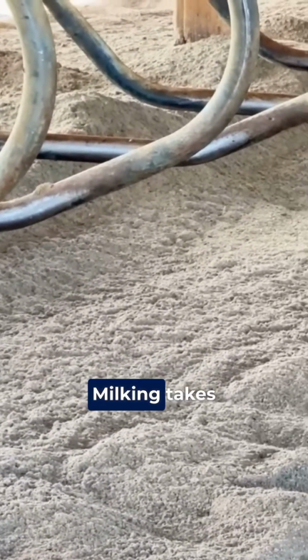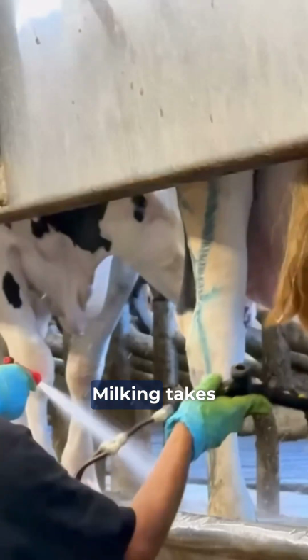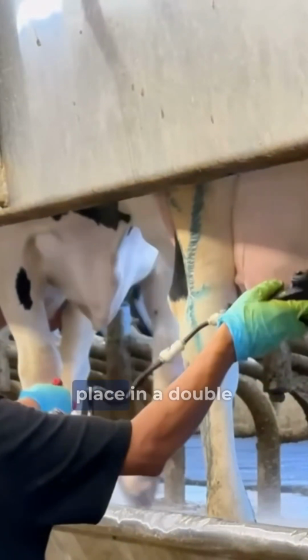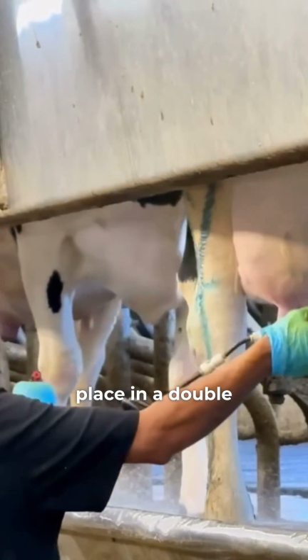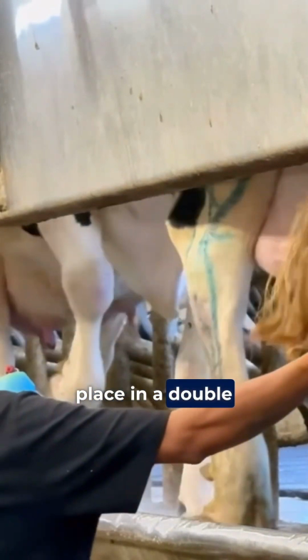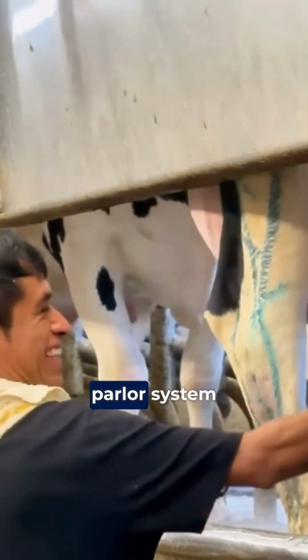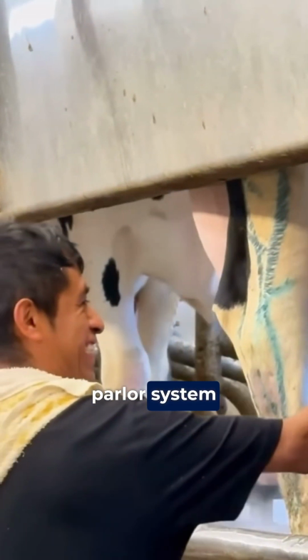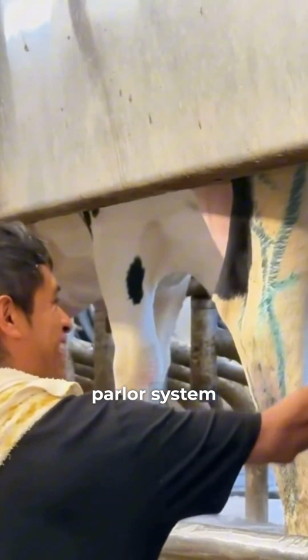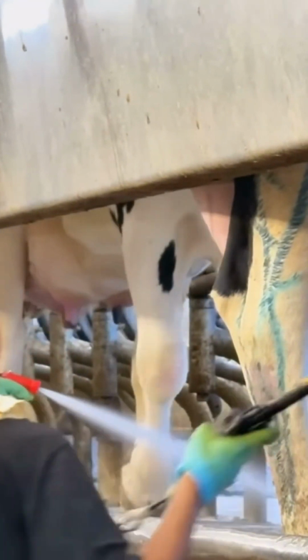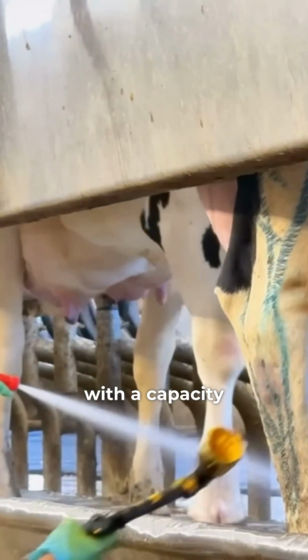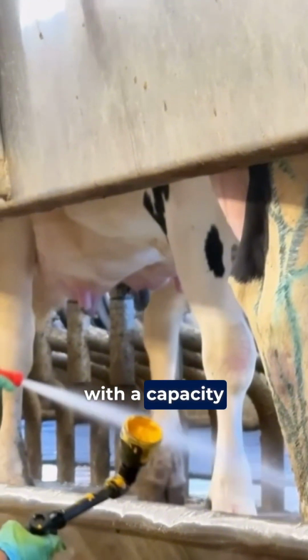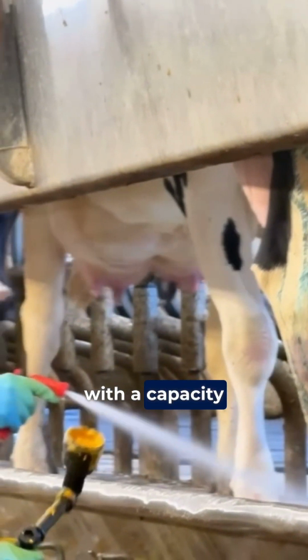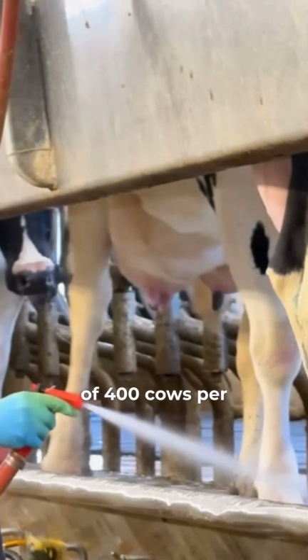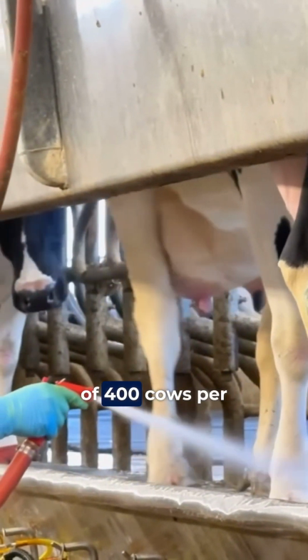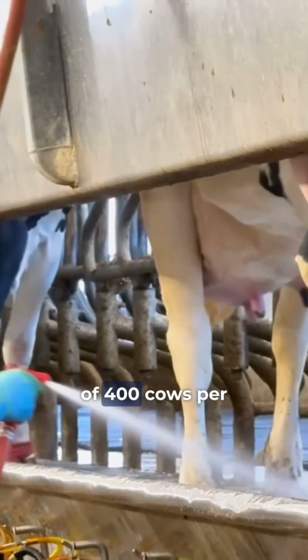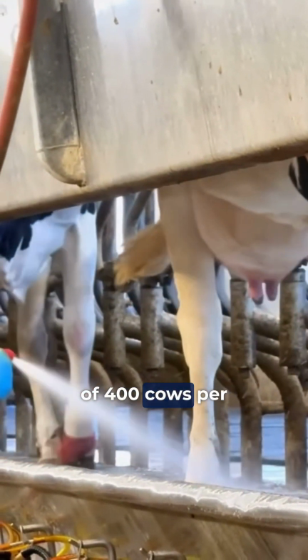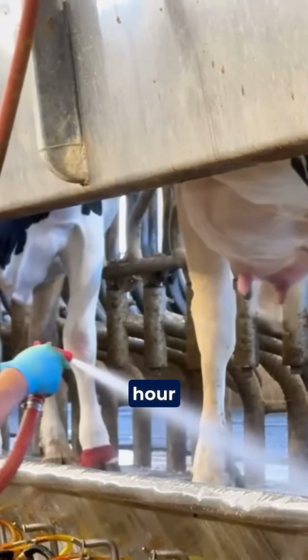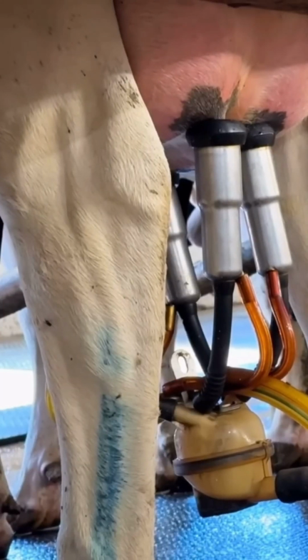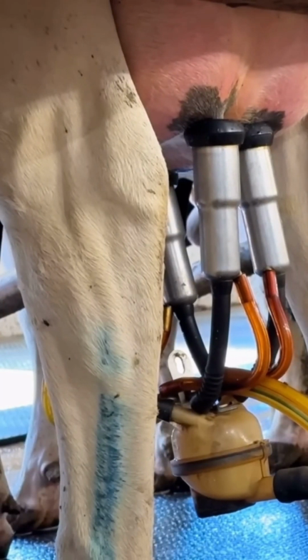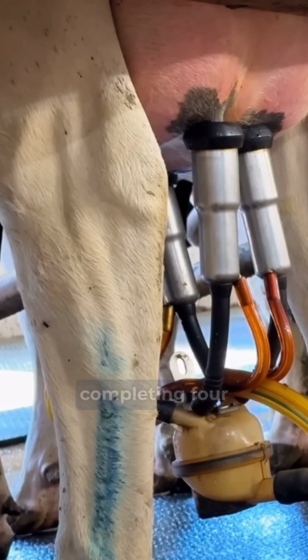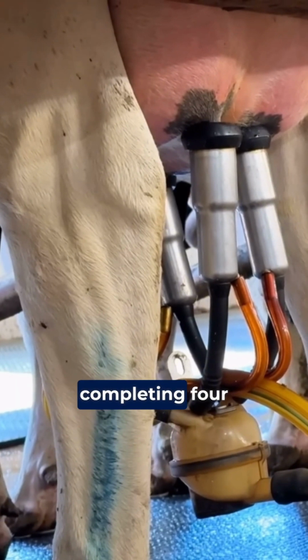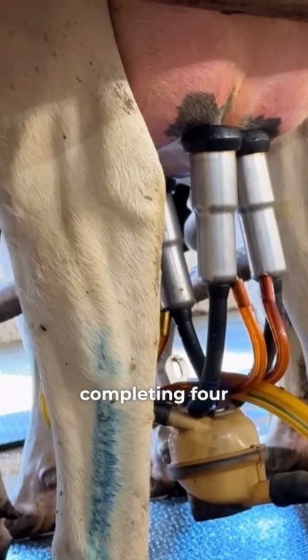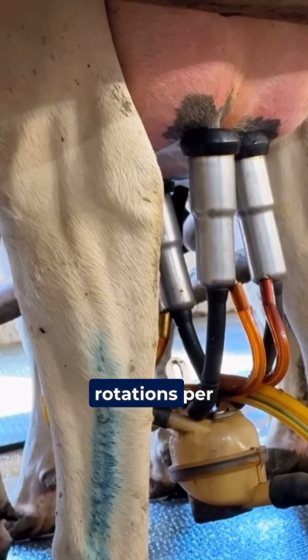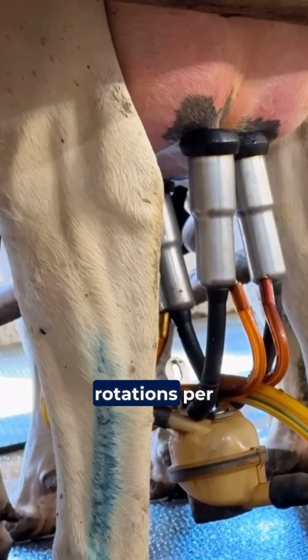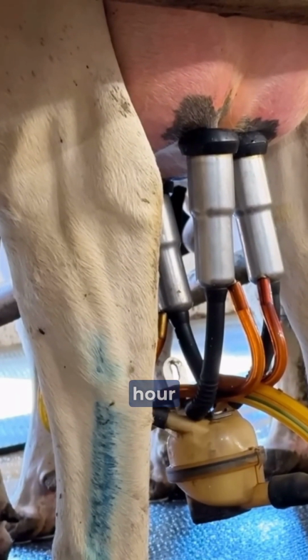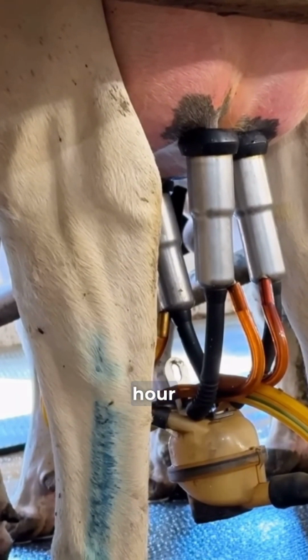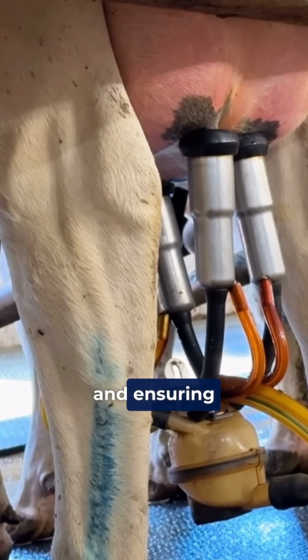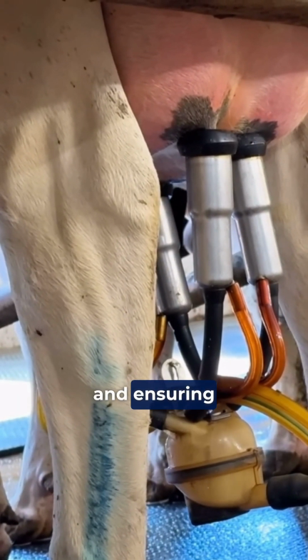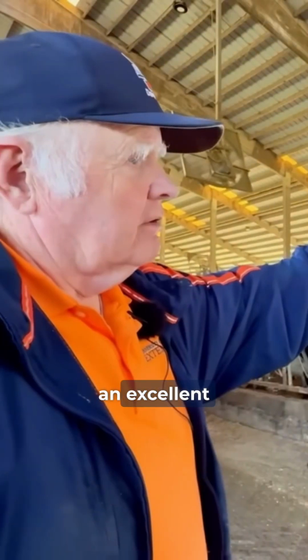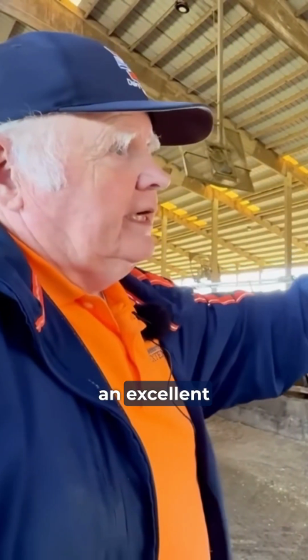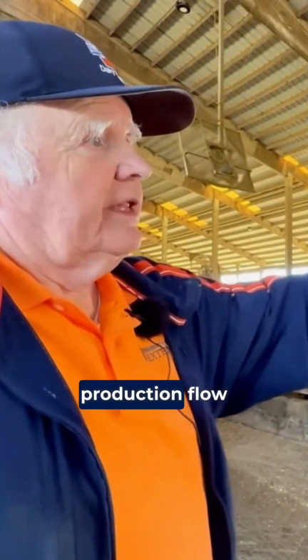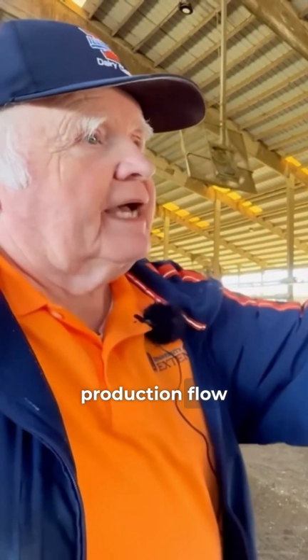Milking takes place in a double parlor system with a capacity of 400 cows per hour, completing four rotations per hour and ensuring an excellent production flow.